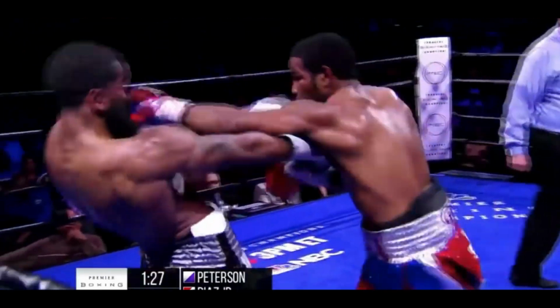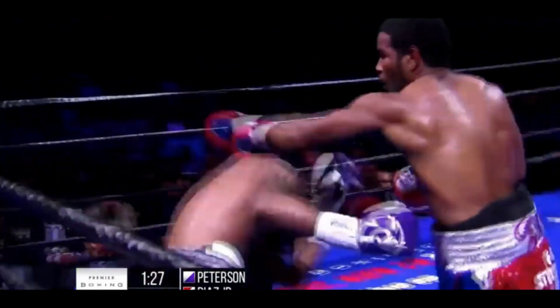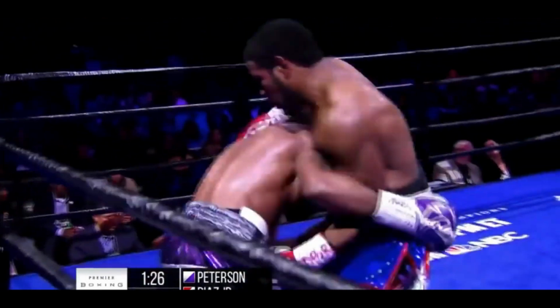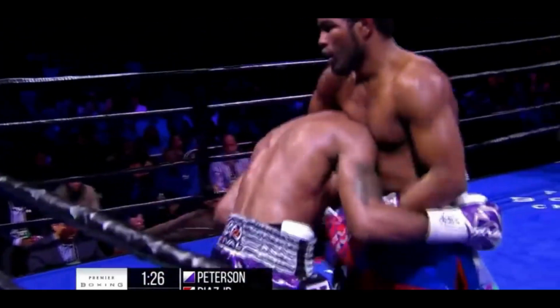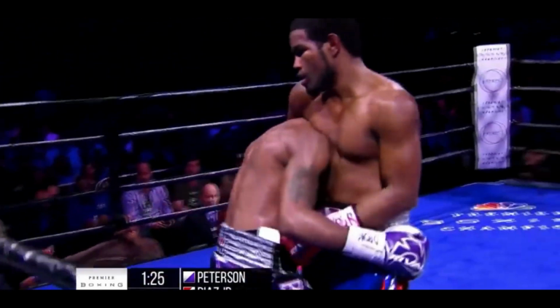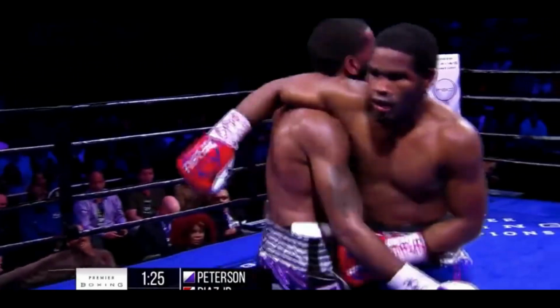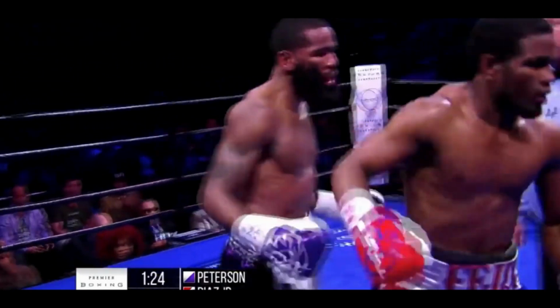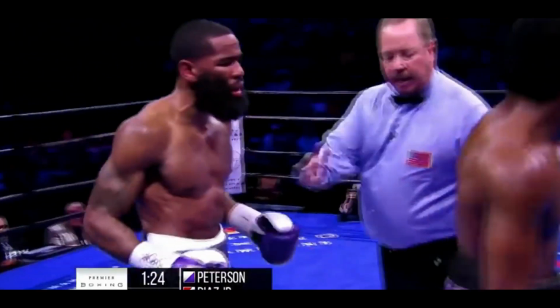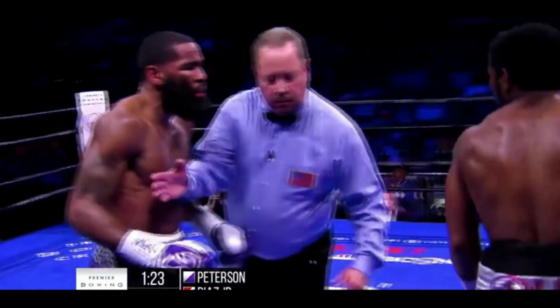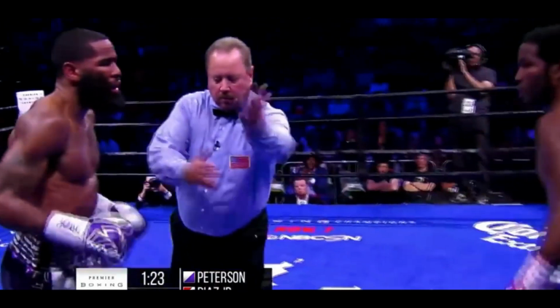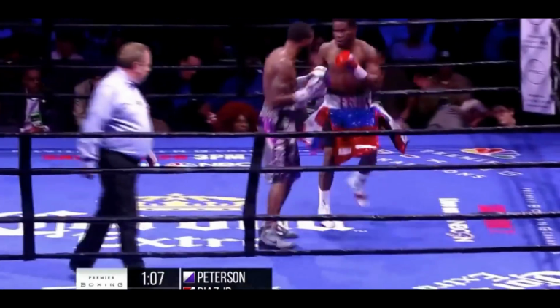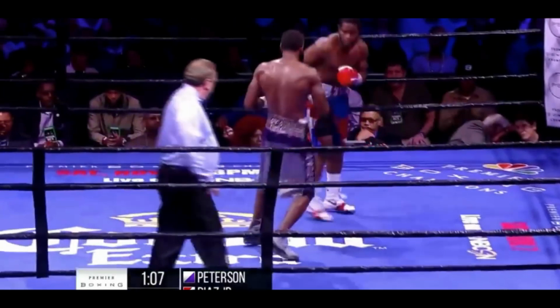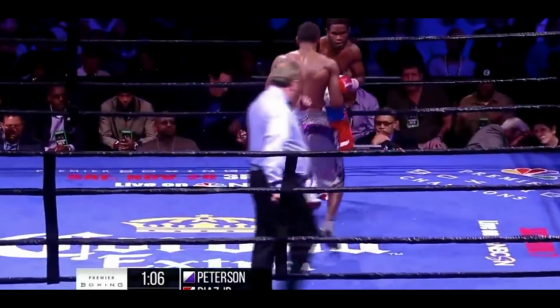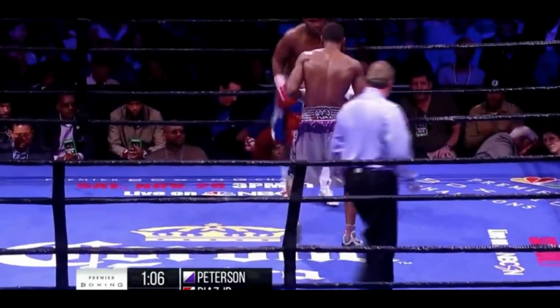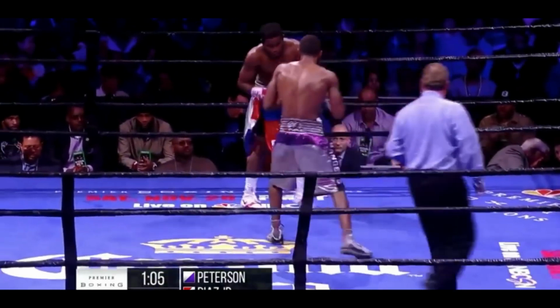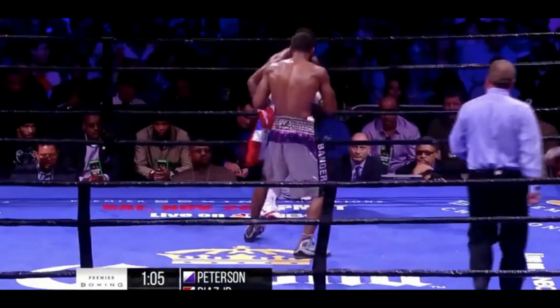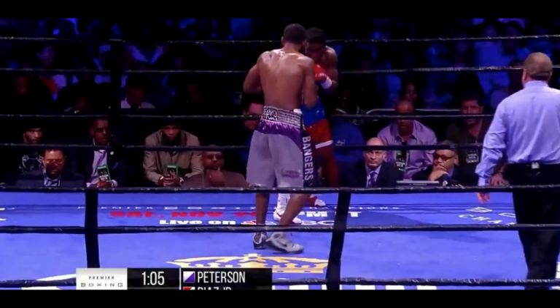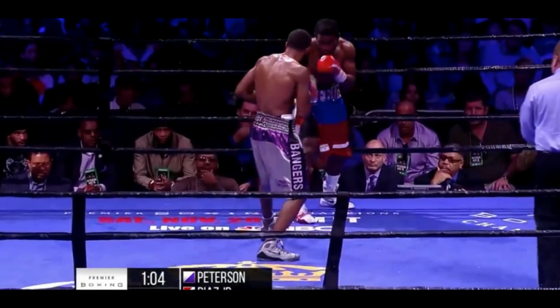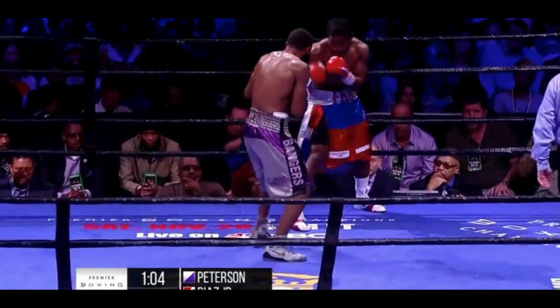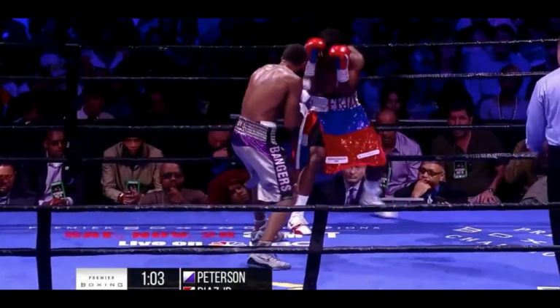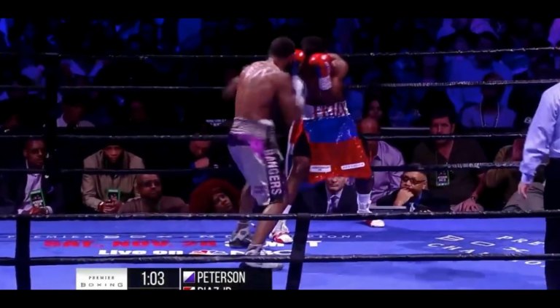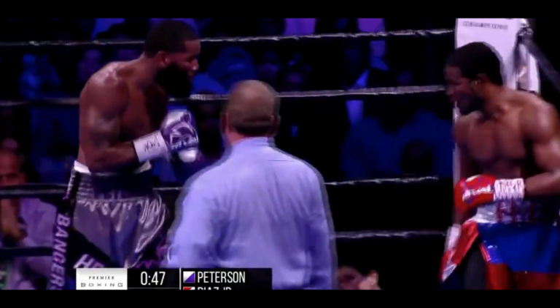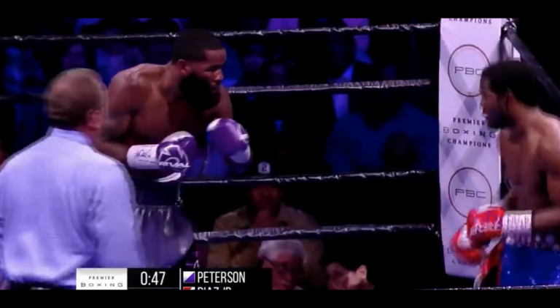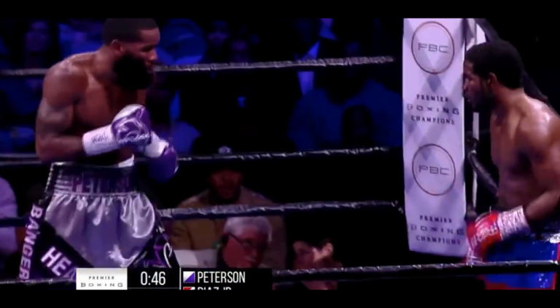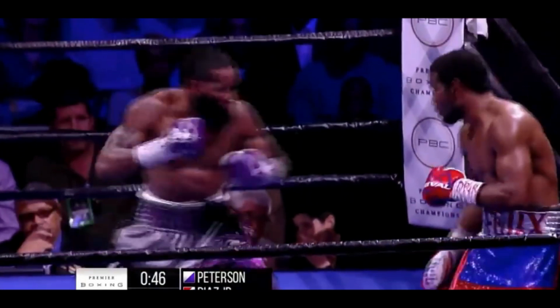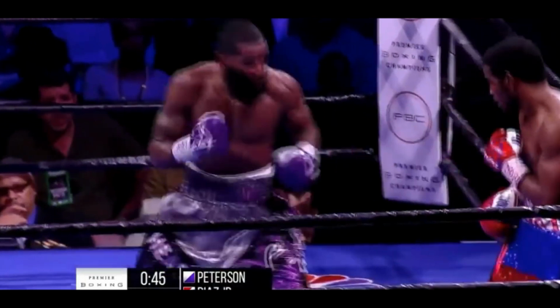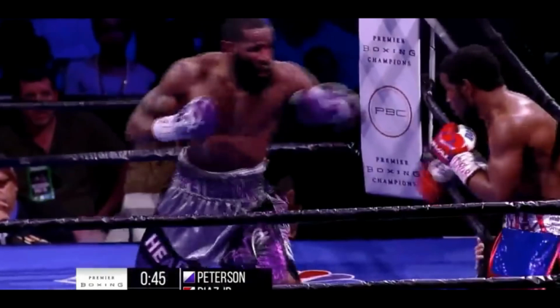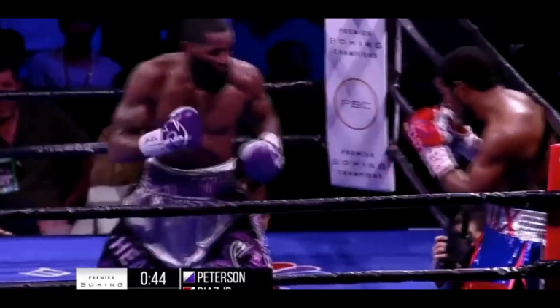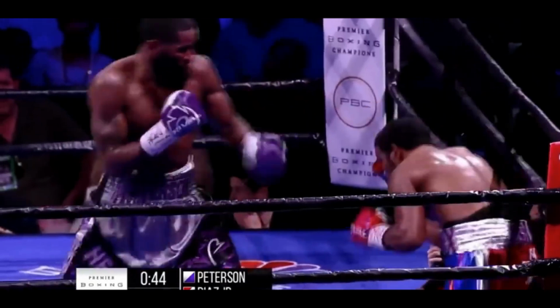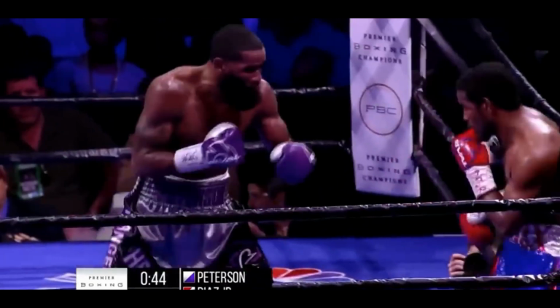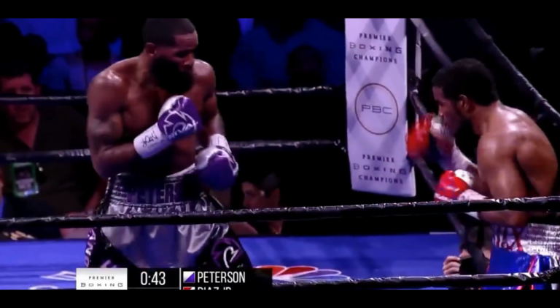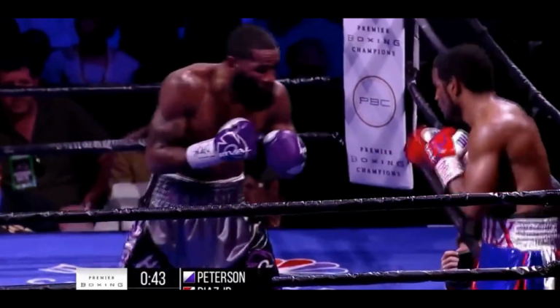And while you hear the crowd supporting Peterson in the midst of this battle, Diaz is doing a nice job of just pressing forward and trying to fight his fight. He's slowed down his volume now — maybe he's gotten a little winded, but we'll see if he turns it up before the end of the round.